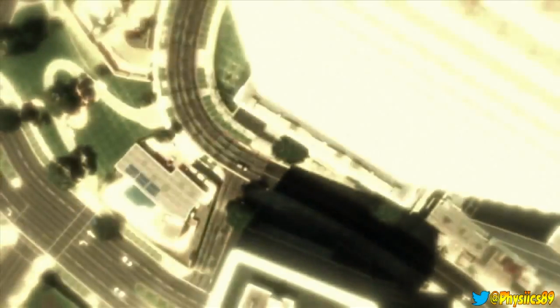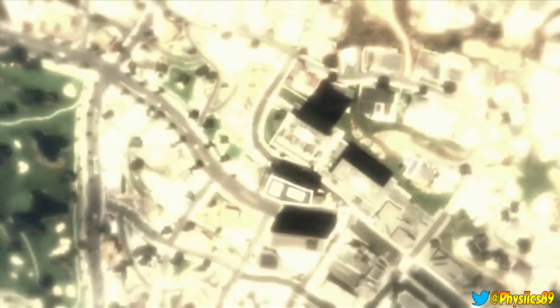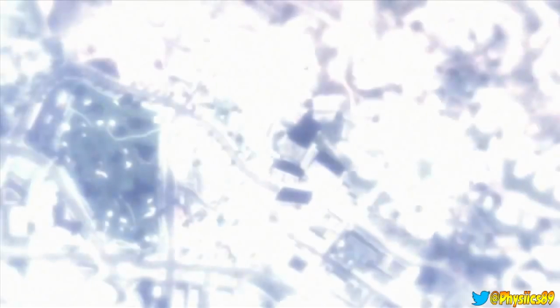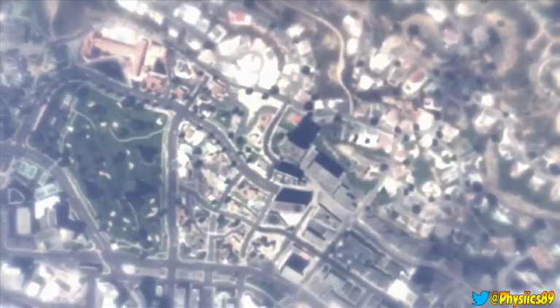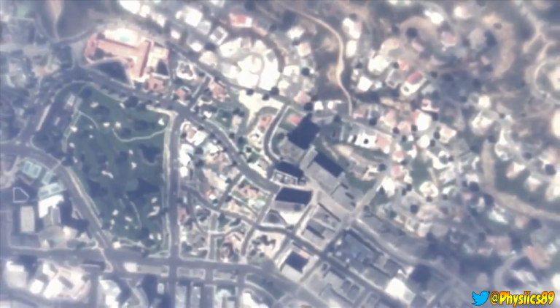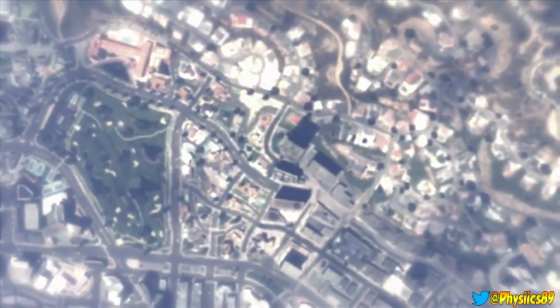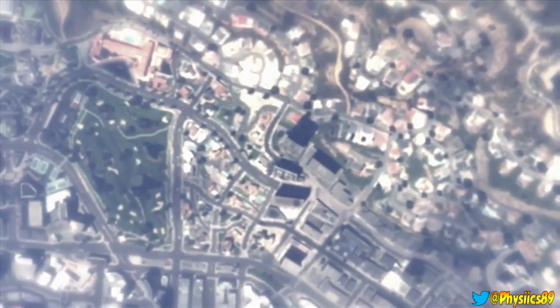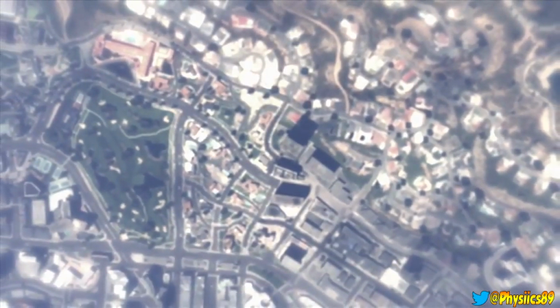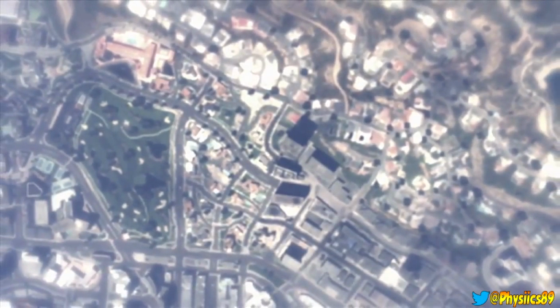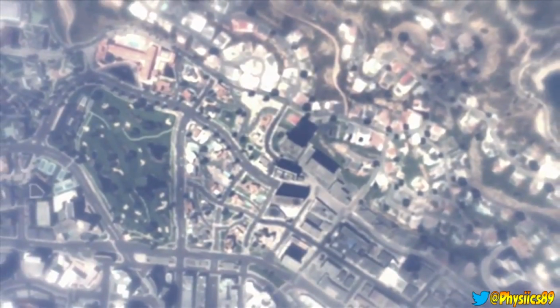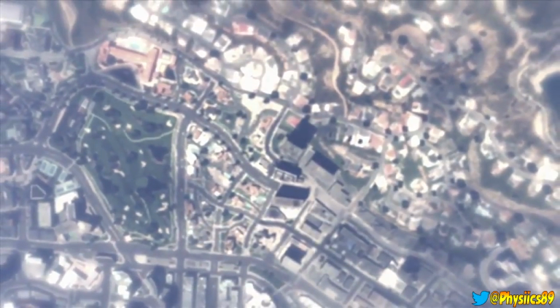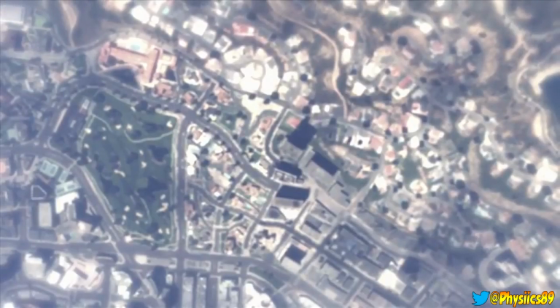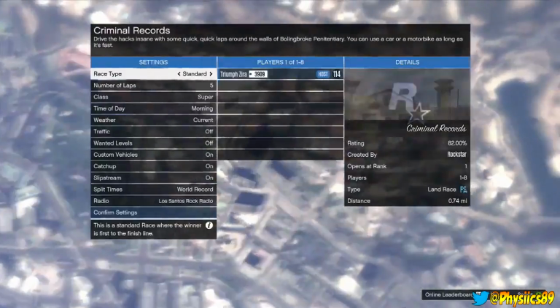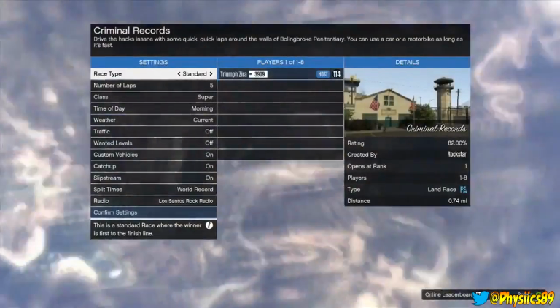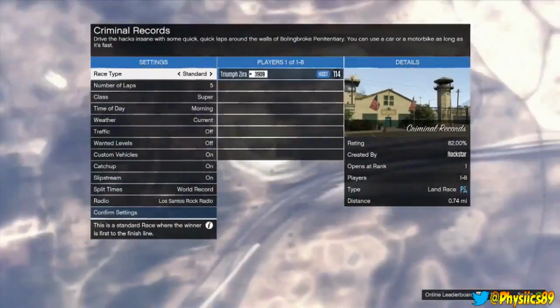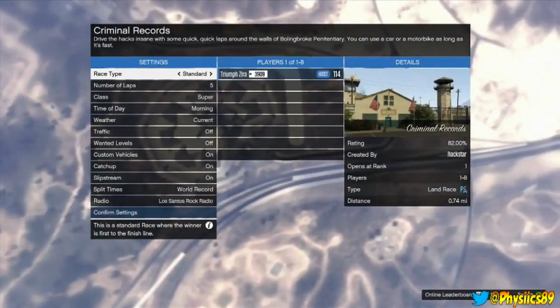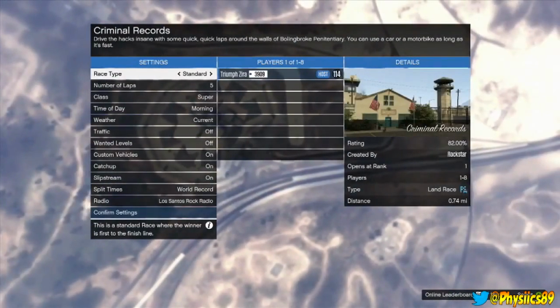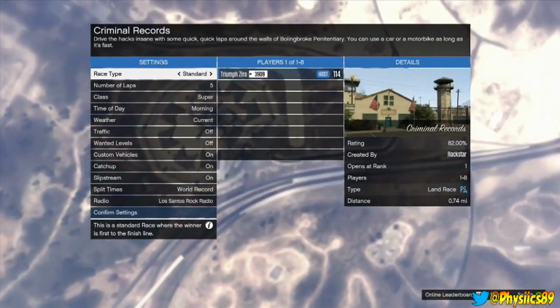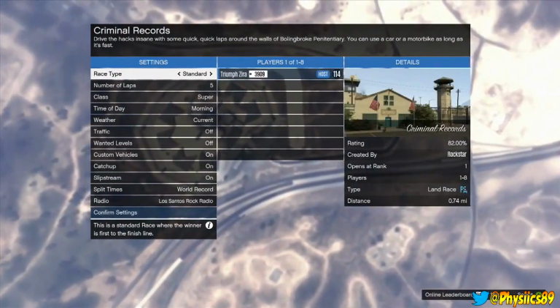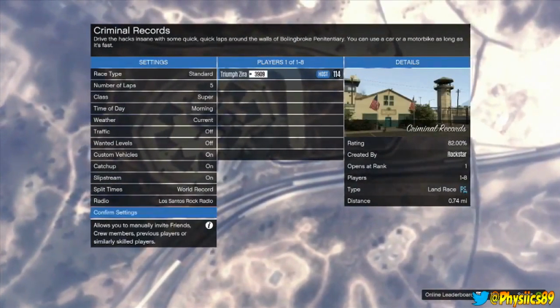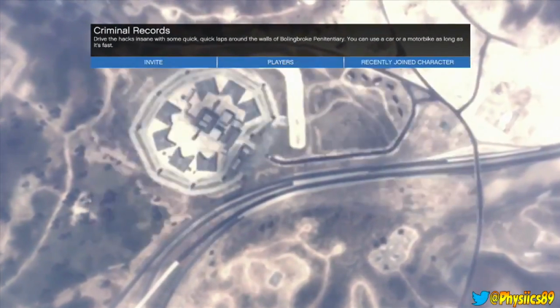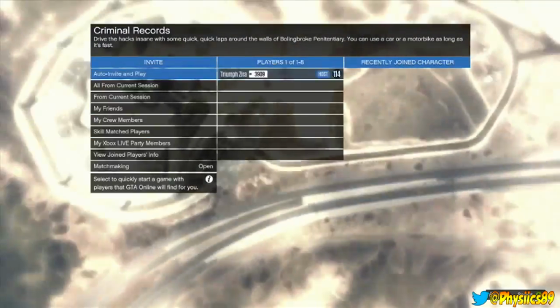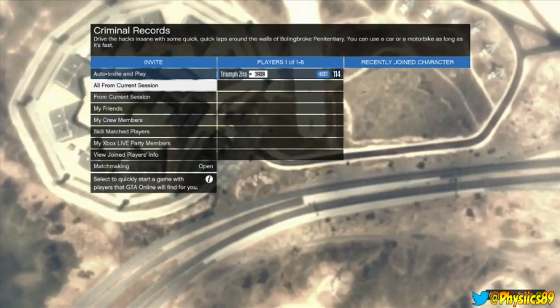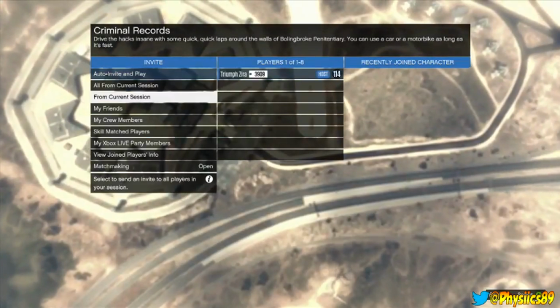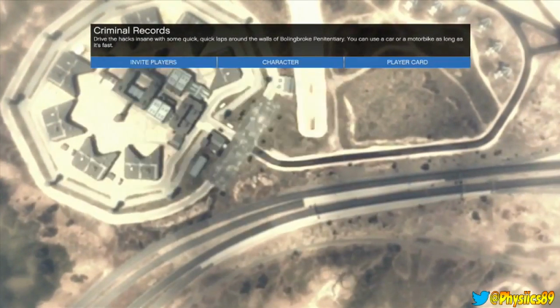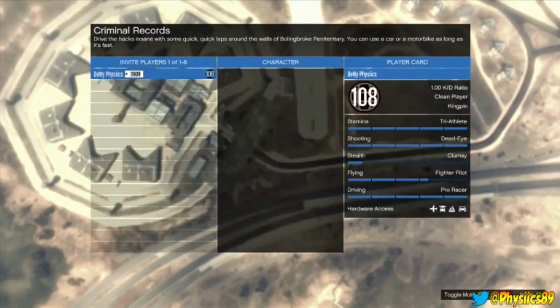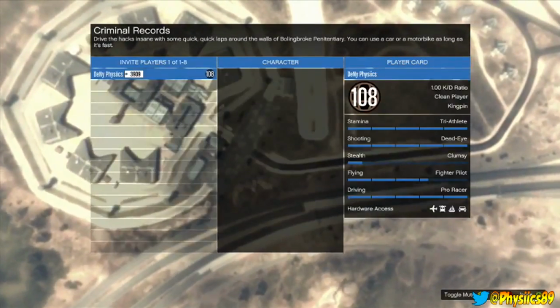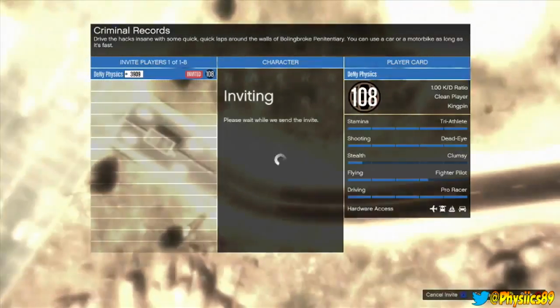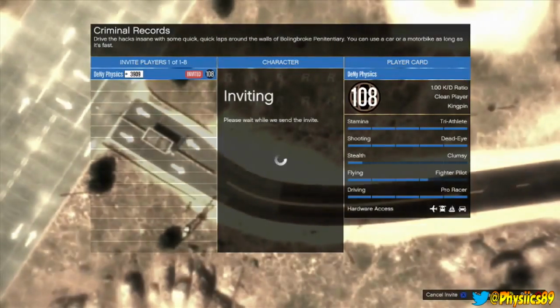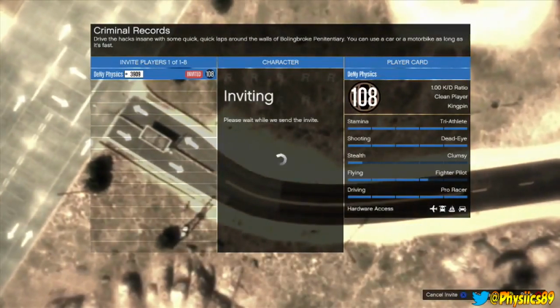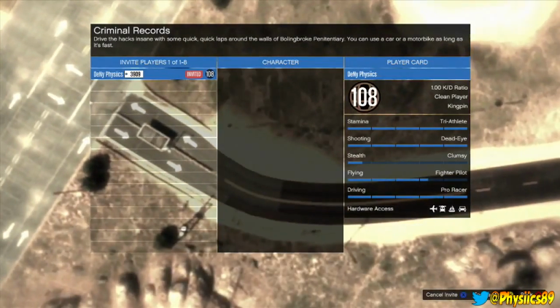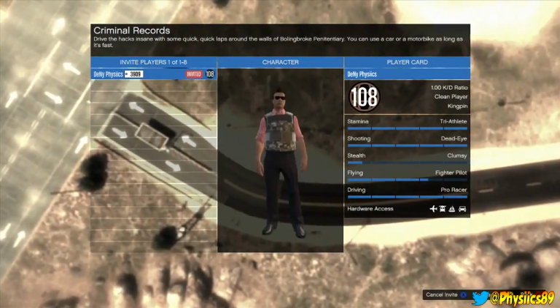Now your friend is doing all of this — this is what the friend does because he owns the vehicle that you want. Once your friend is in this menu, he needs to invite you through this particular screen.